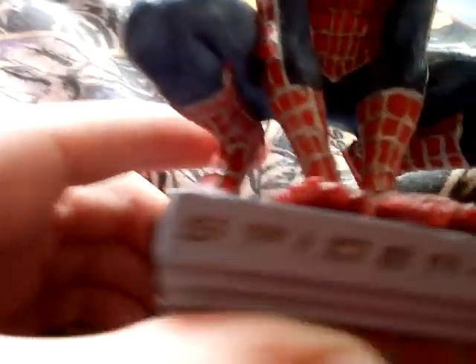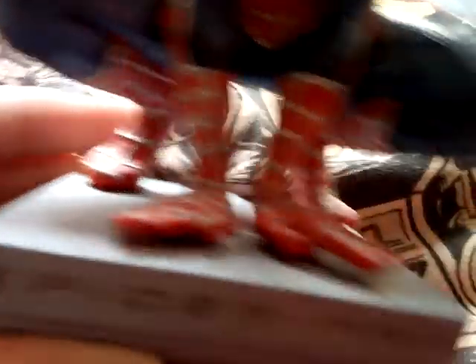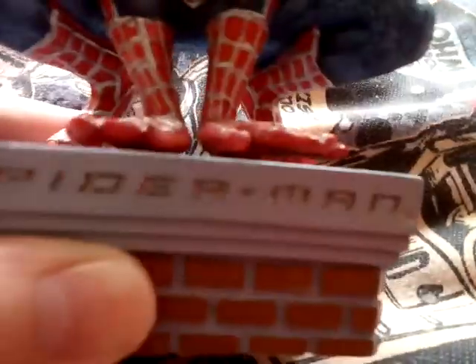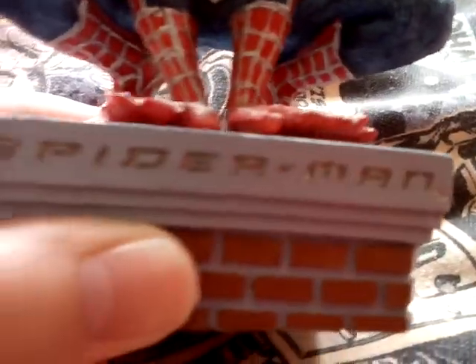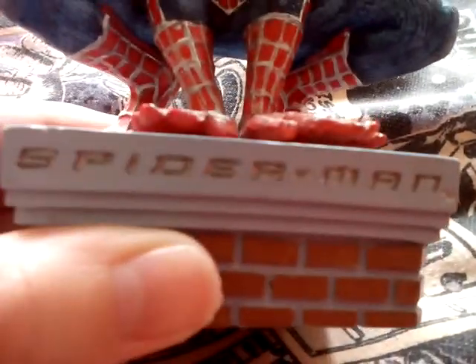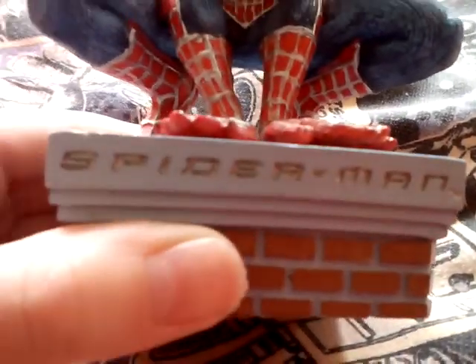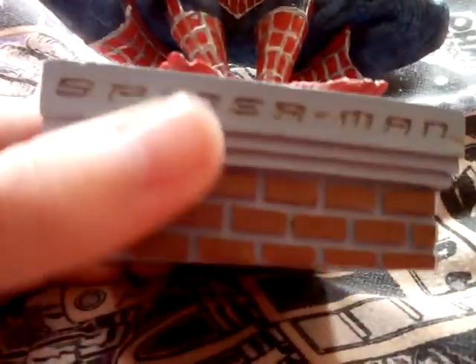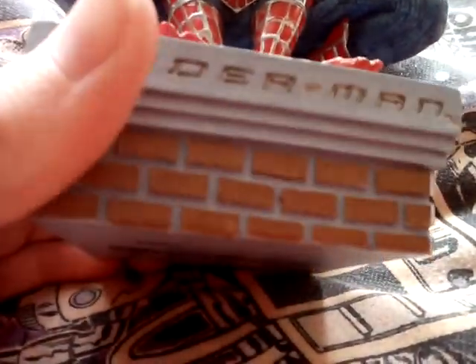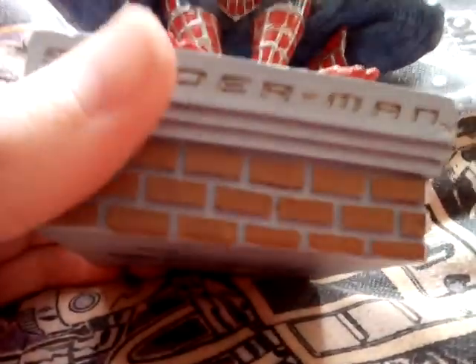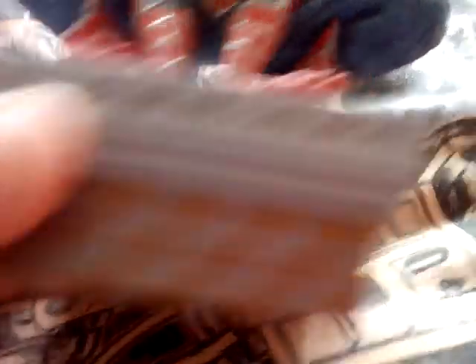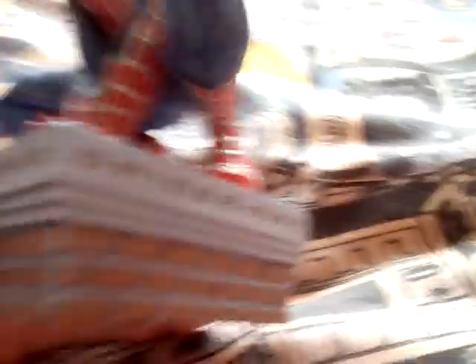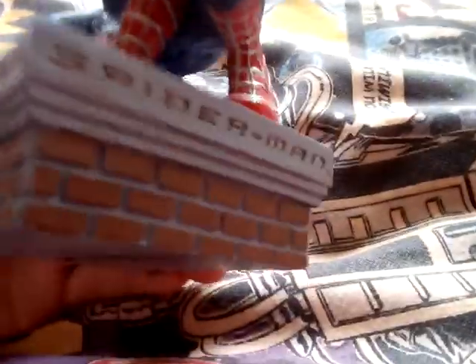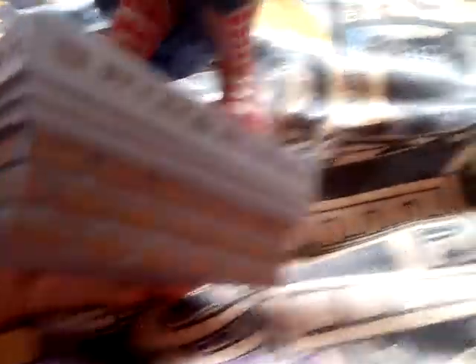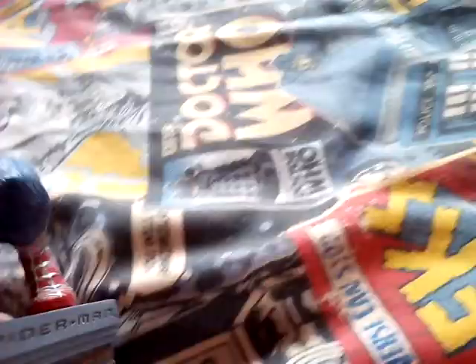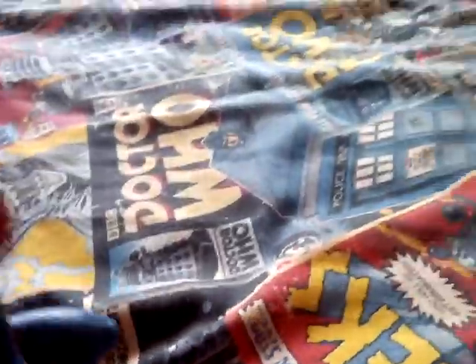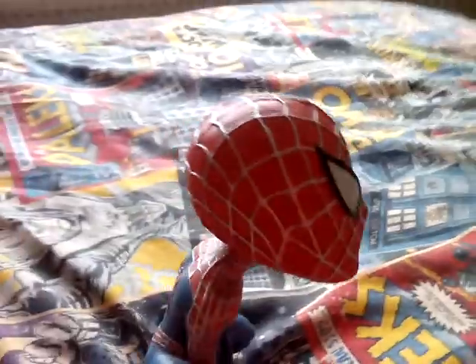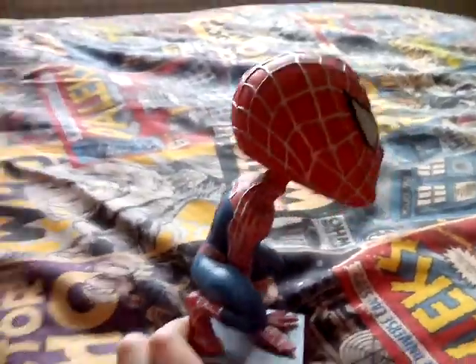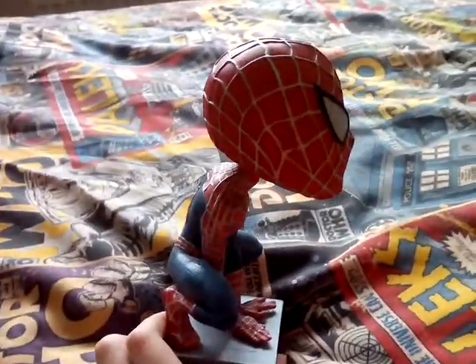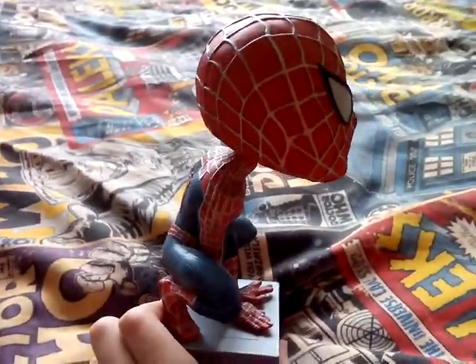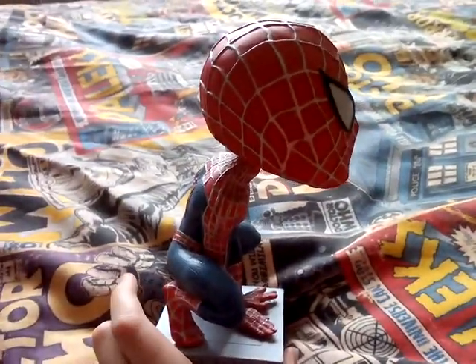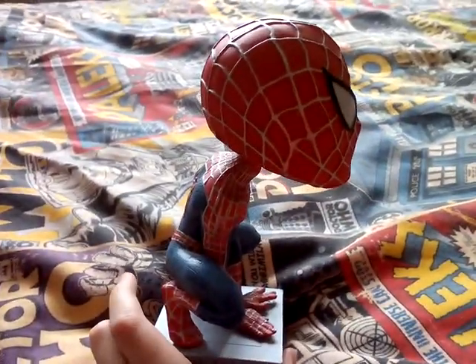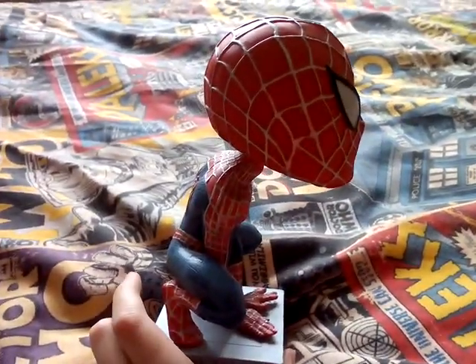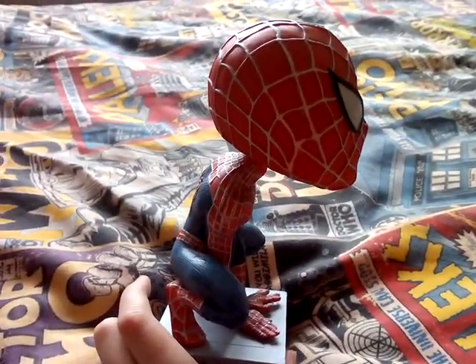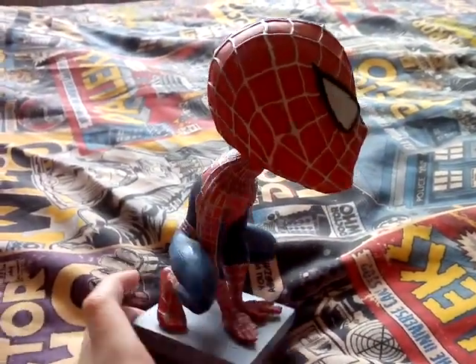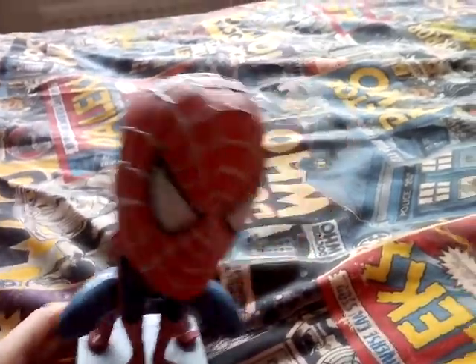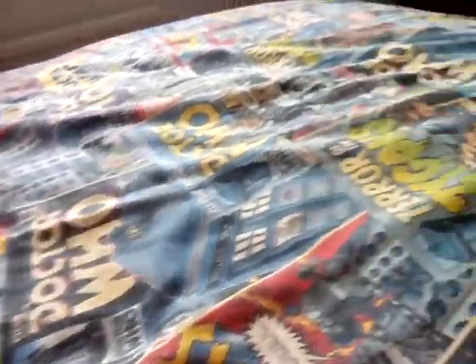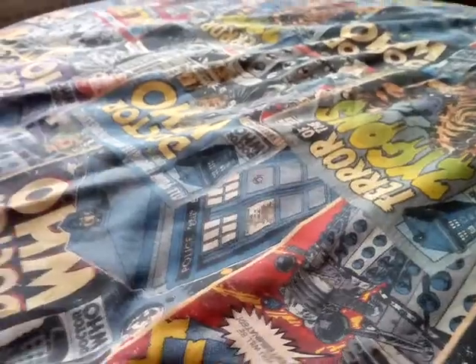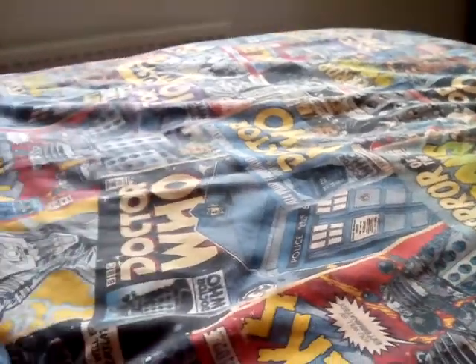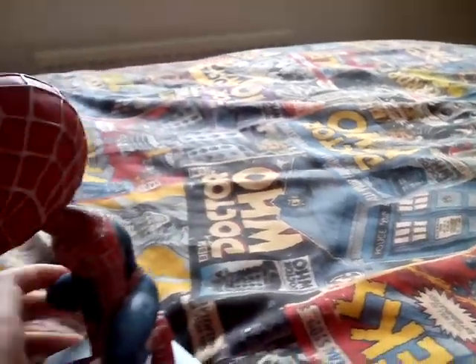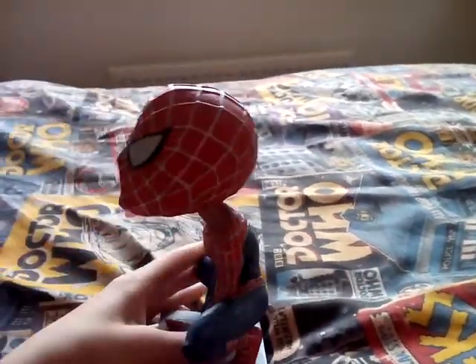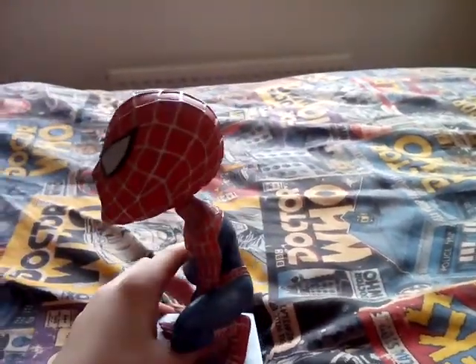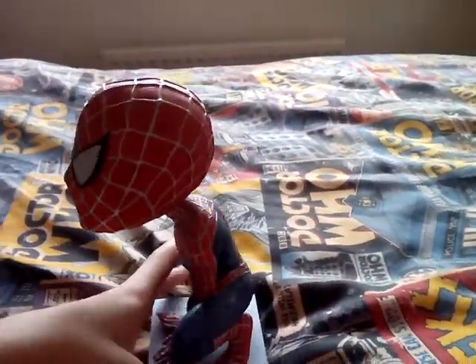It says Spider-Man on this part and it's like a building. Yeah, it's the same on the other side — so that's one side of Spider-Man and the other side.